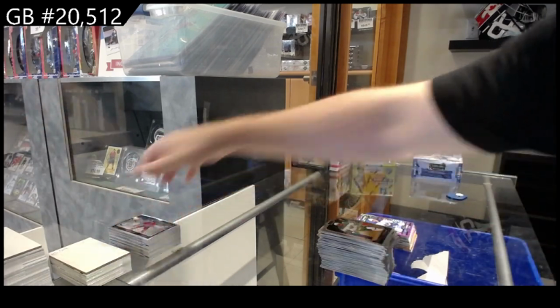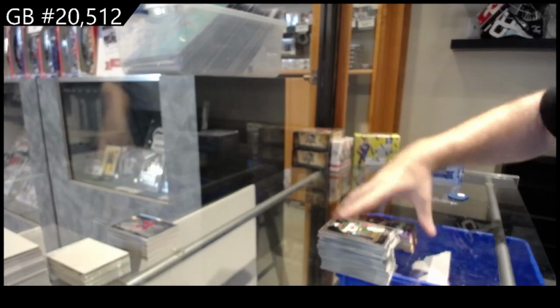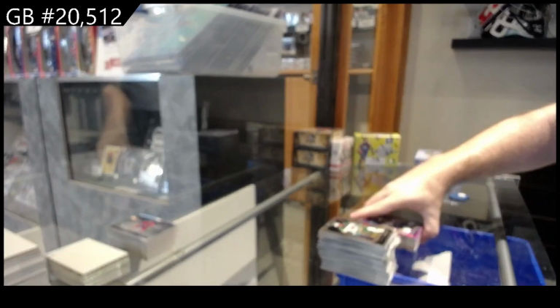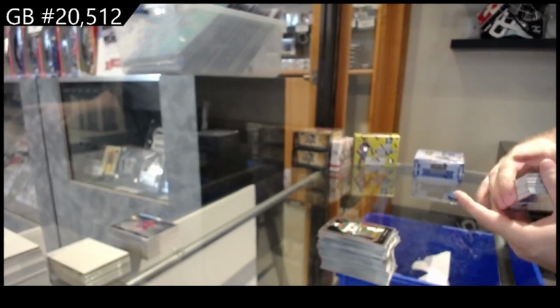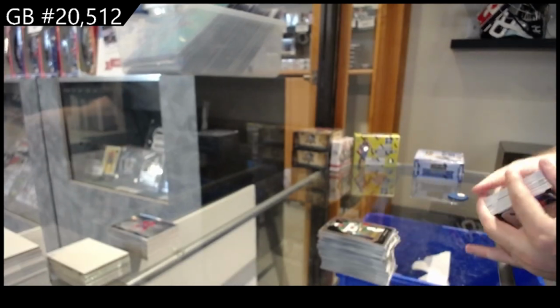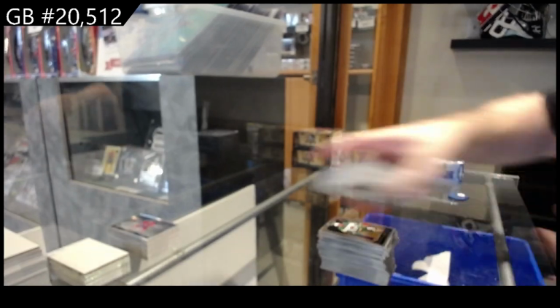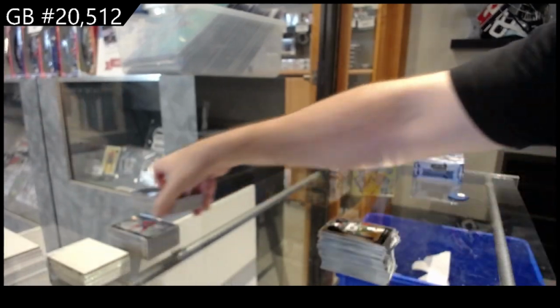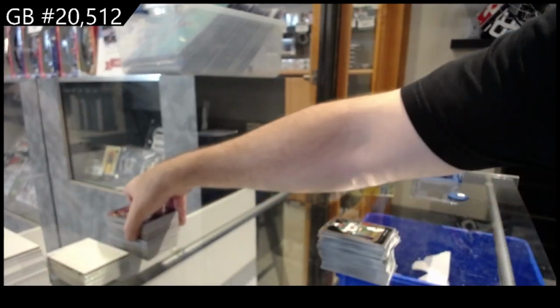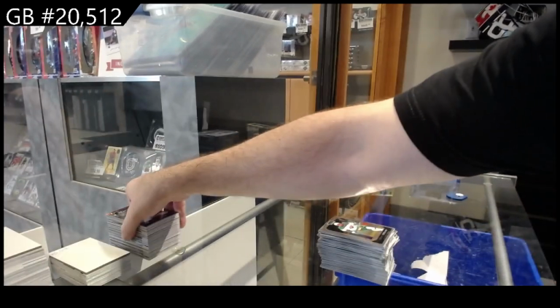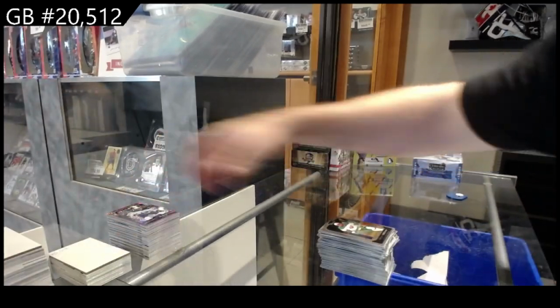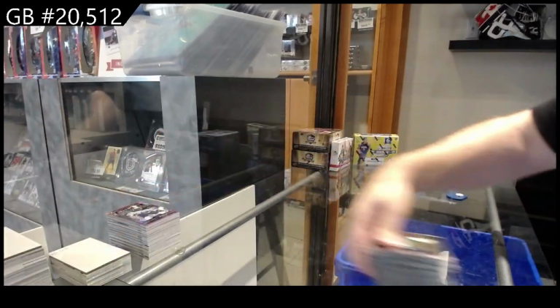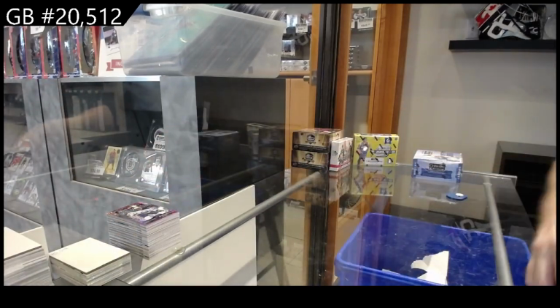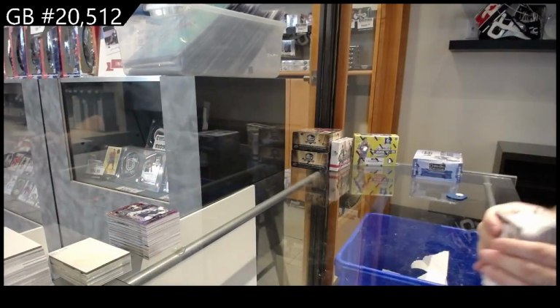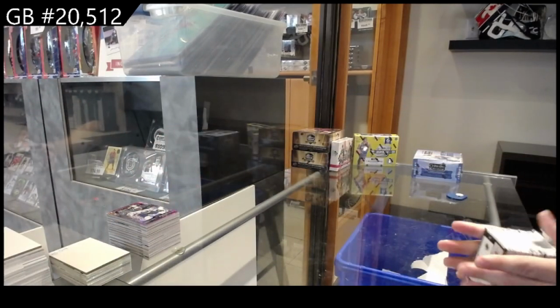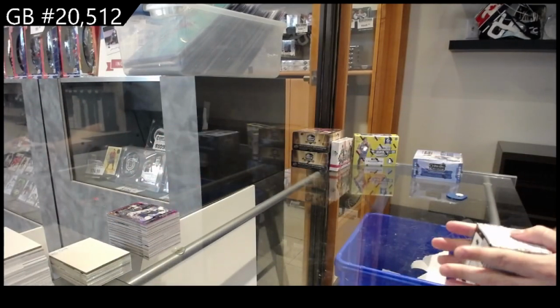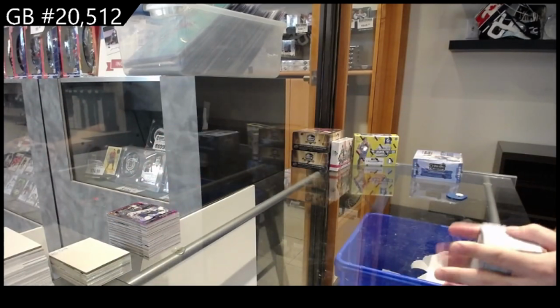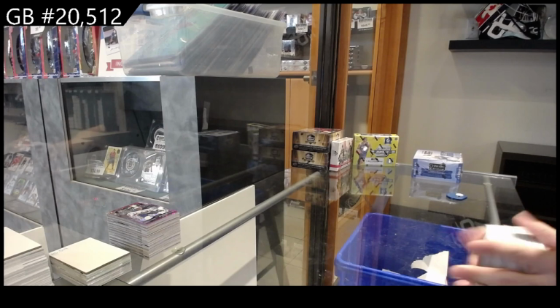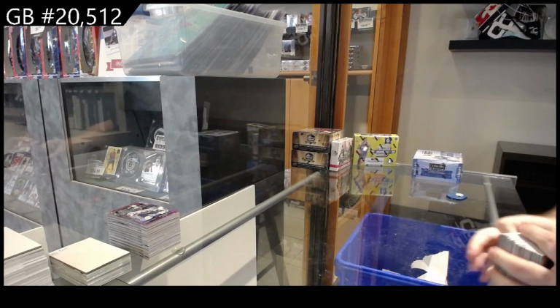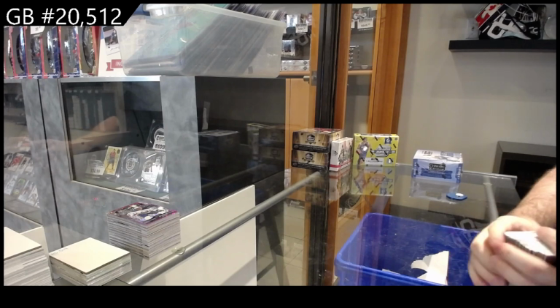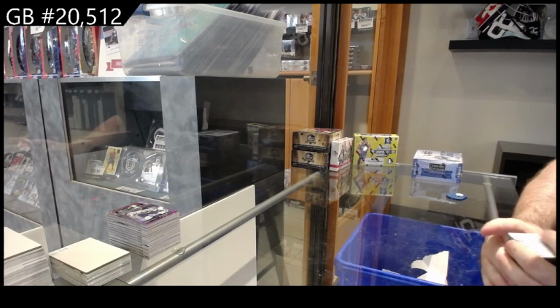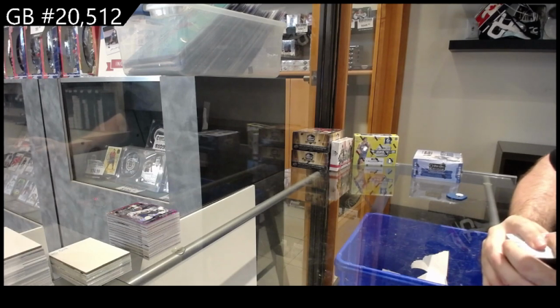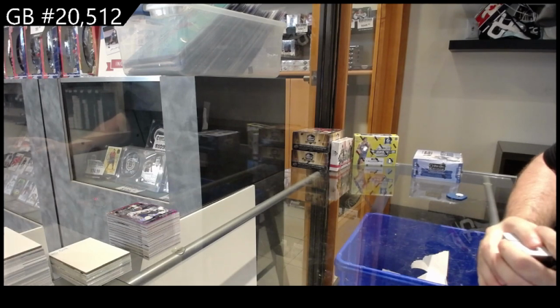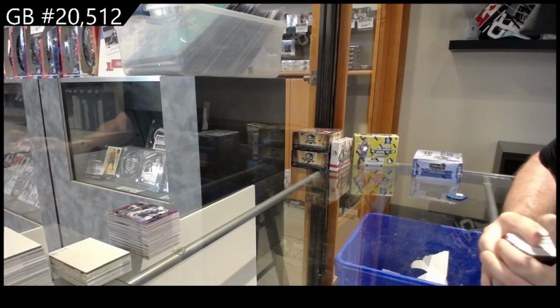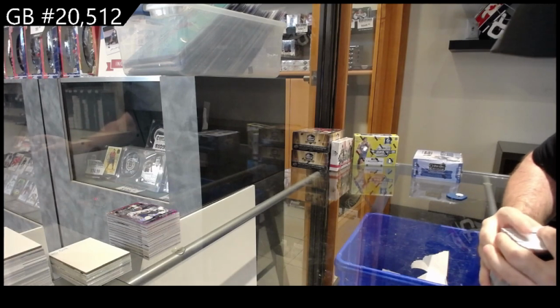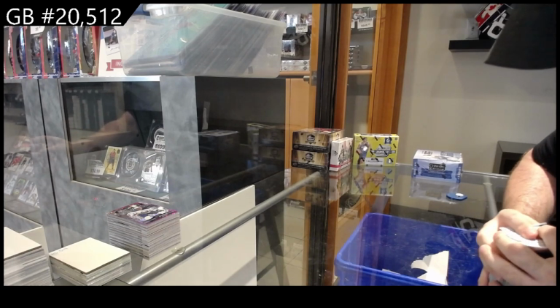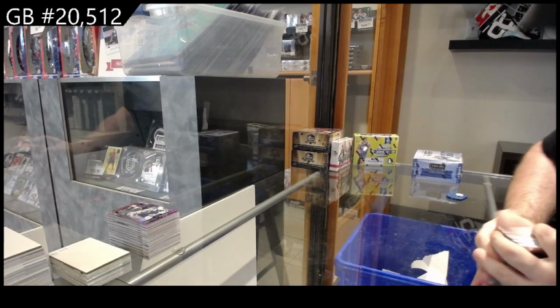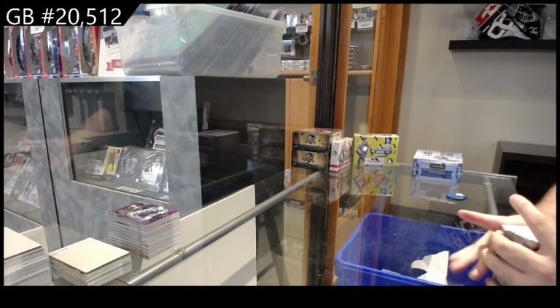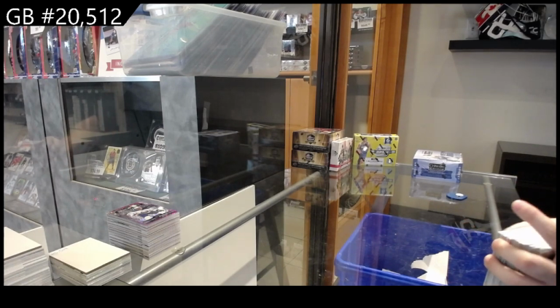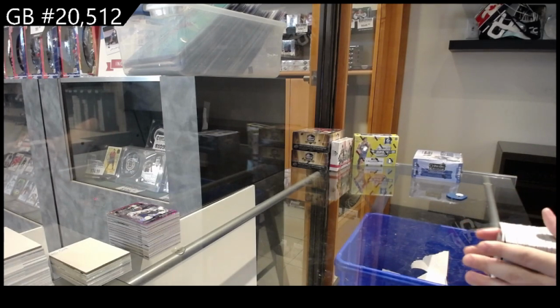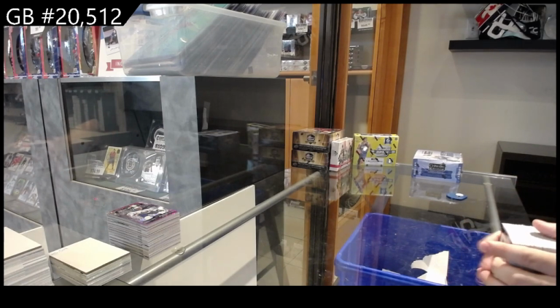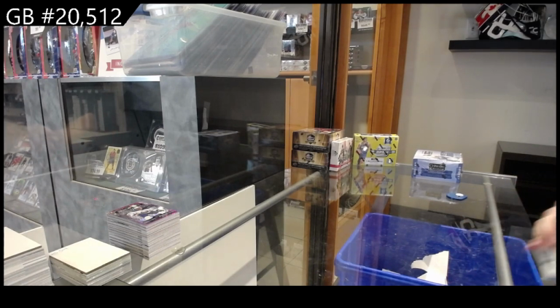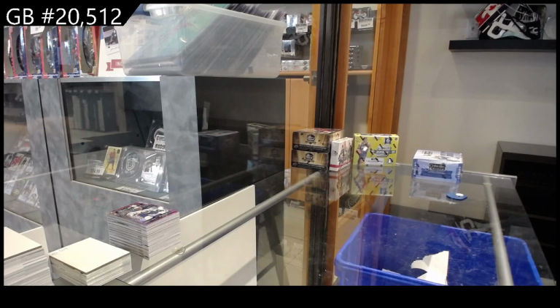Box Uno is done-o. Solid box. Nothing mind-blowing, but some of these cards are just crazy.